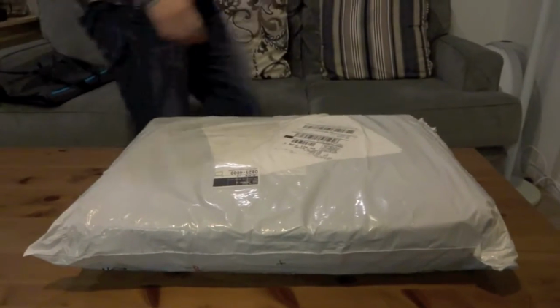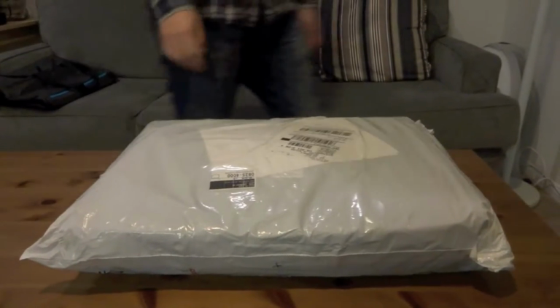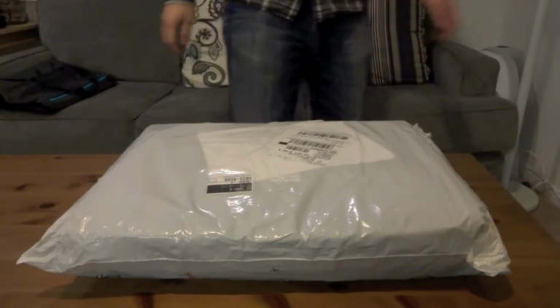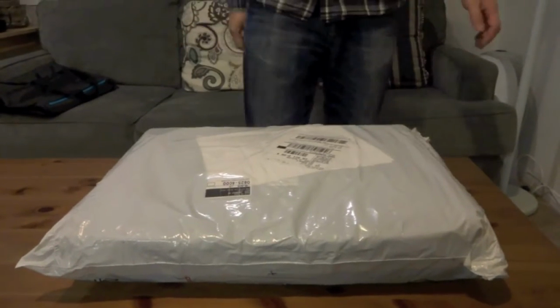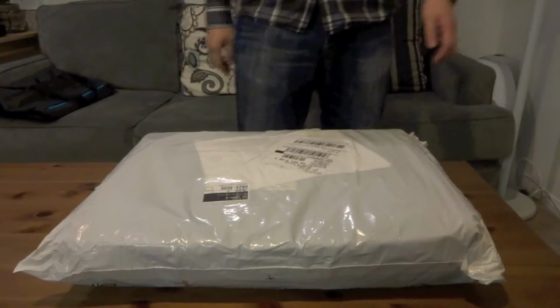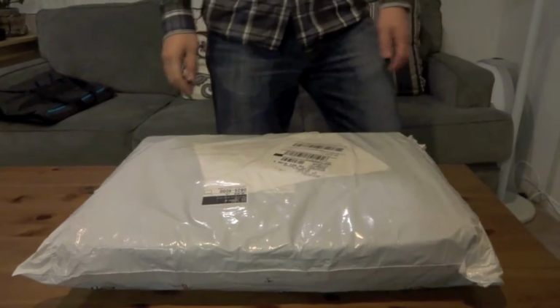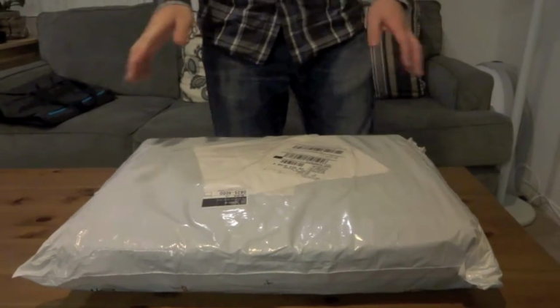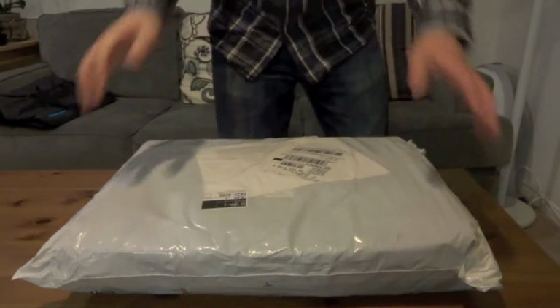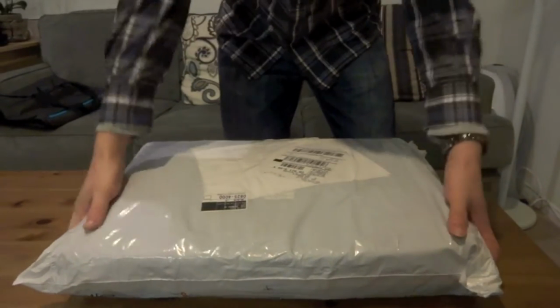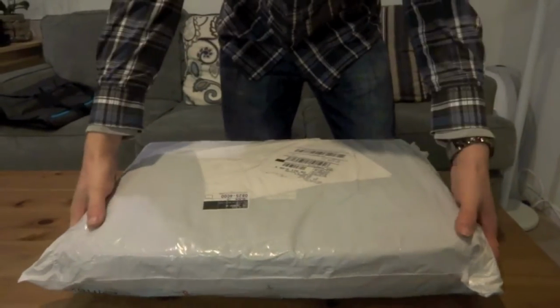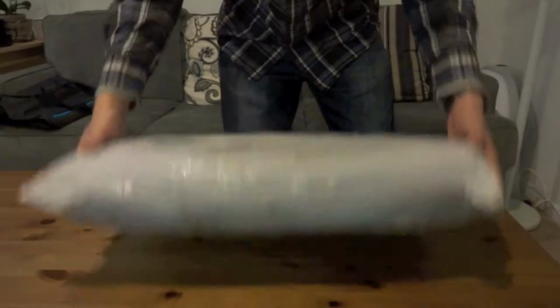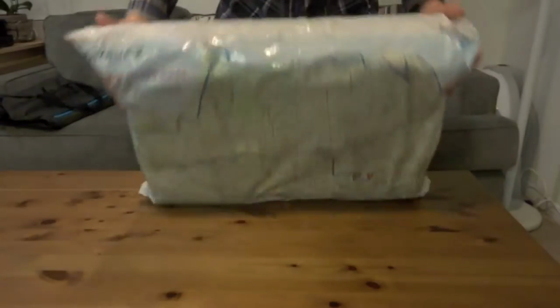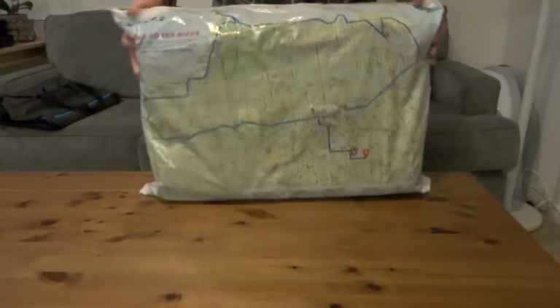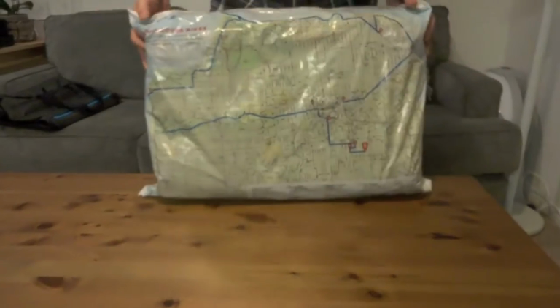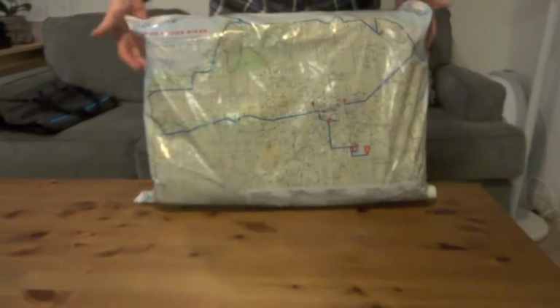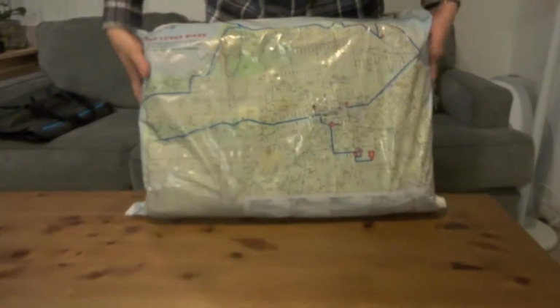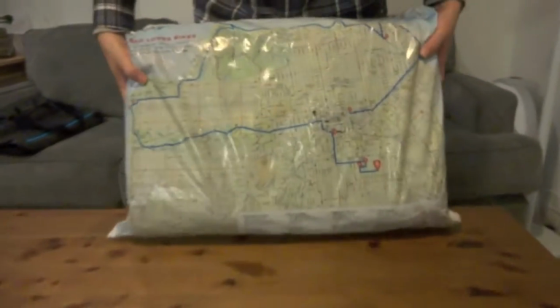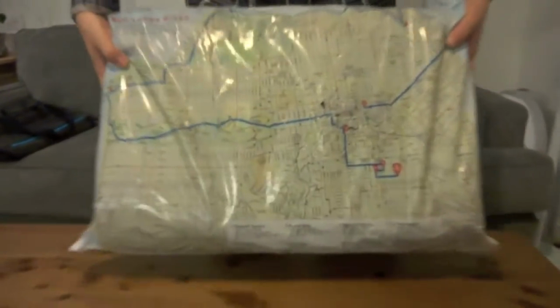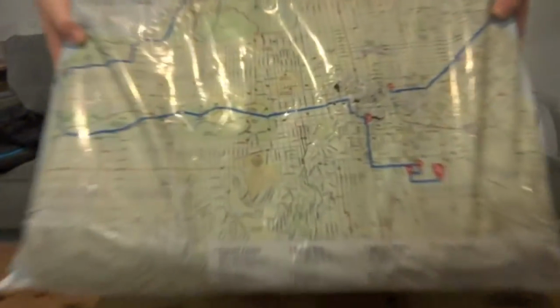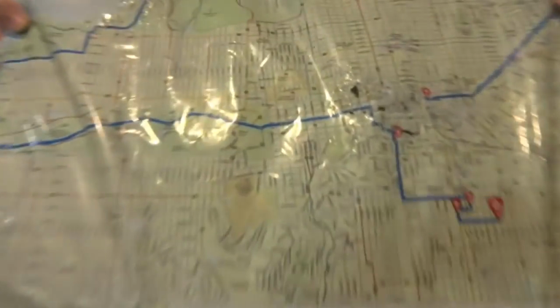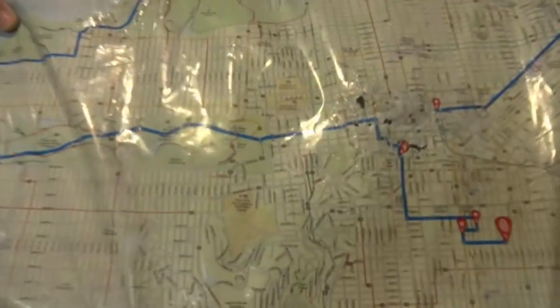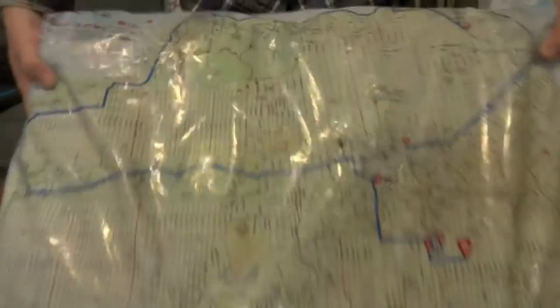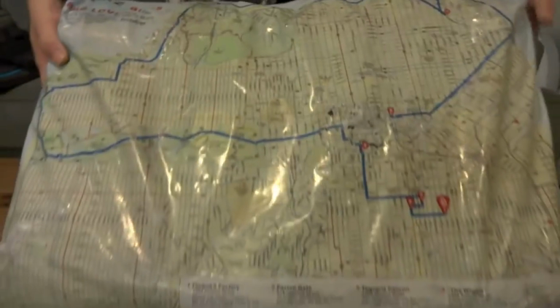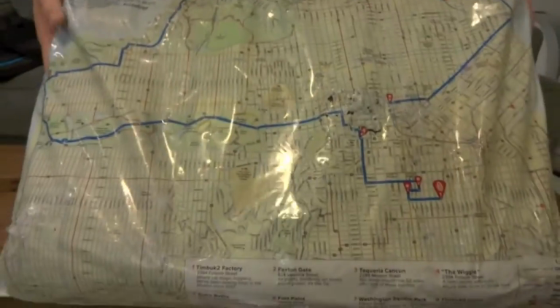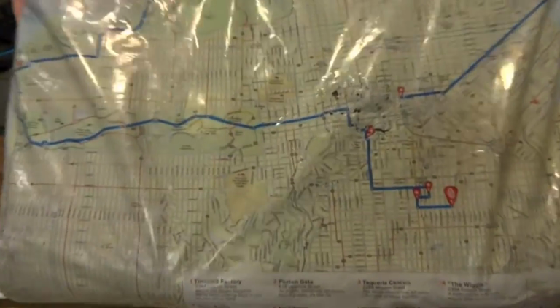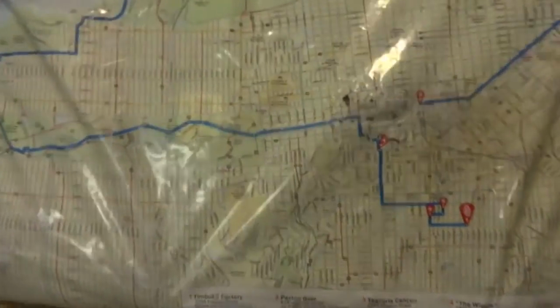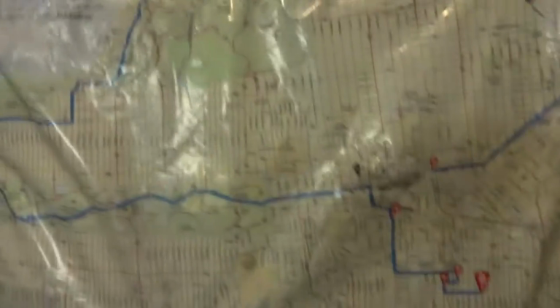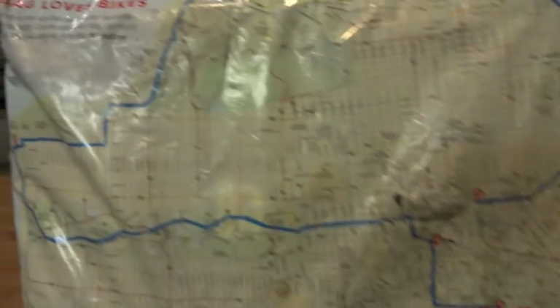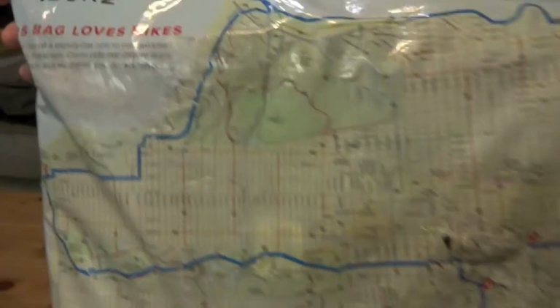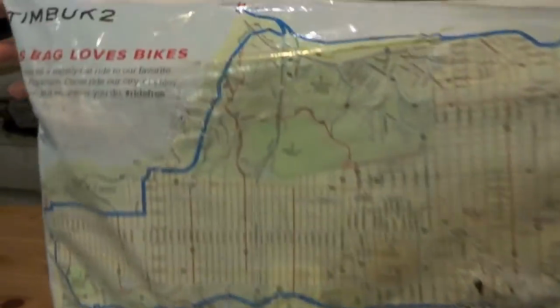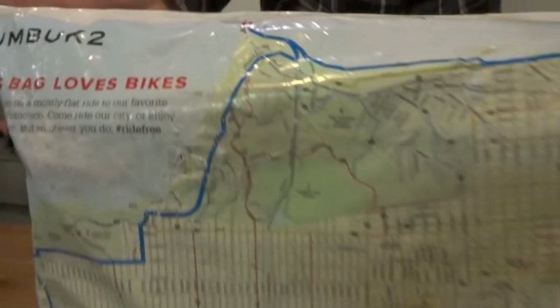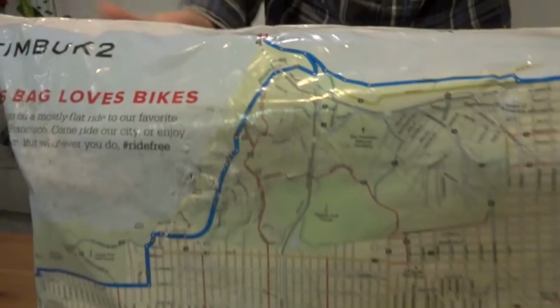Hey everybody, this is Calvin from Takuben. This is the after work edition. Just got this in the mail — check it out. This is pretty sweet.